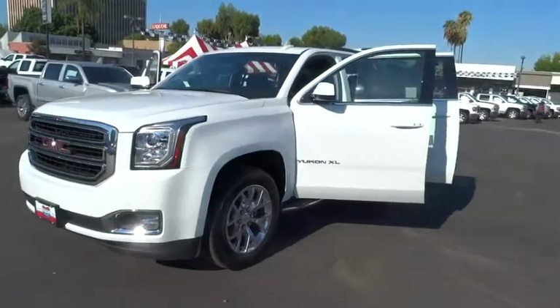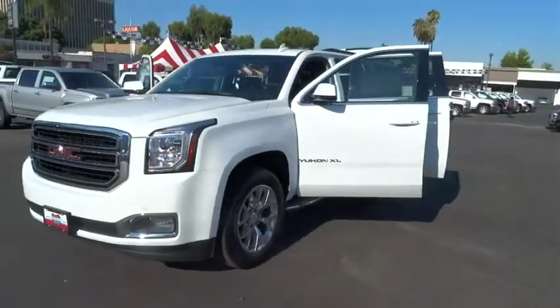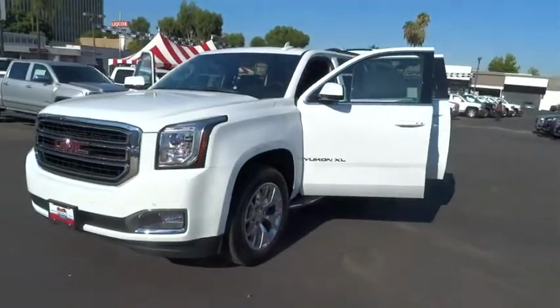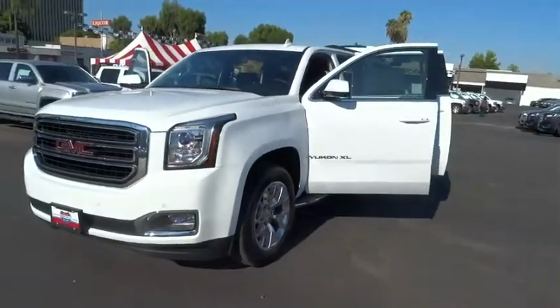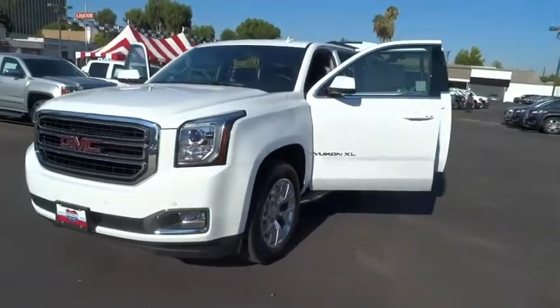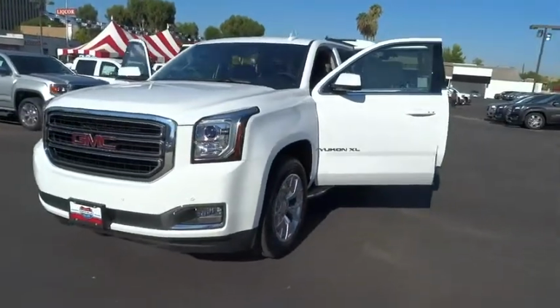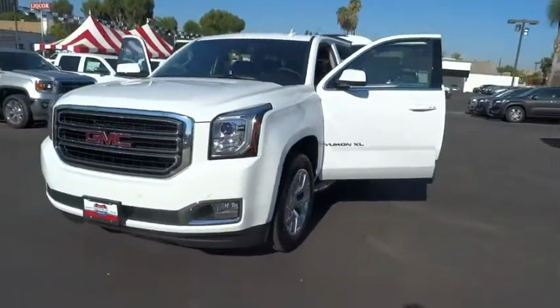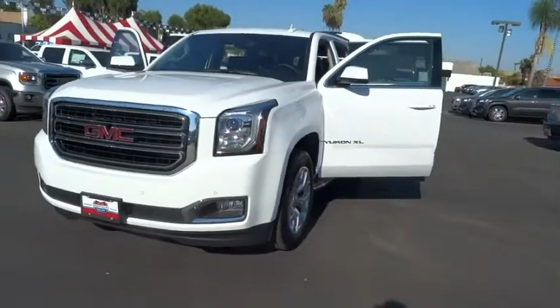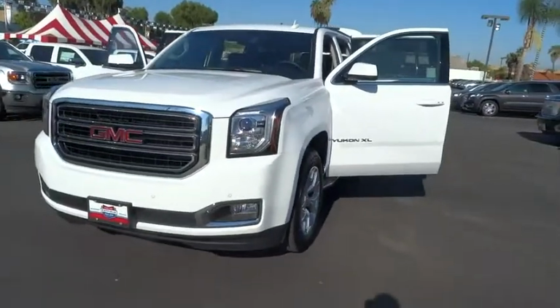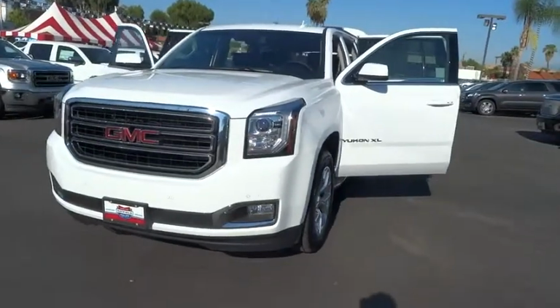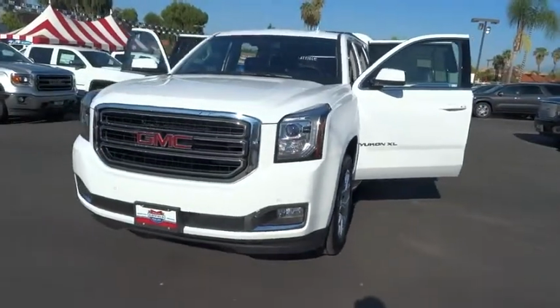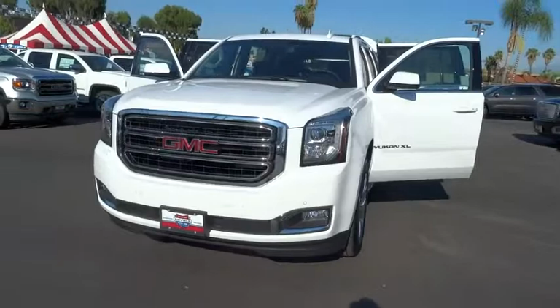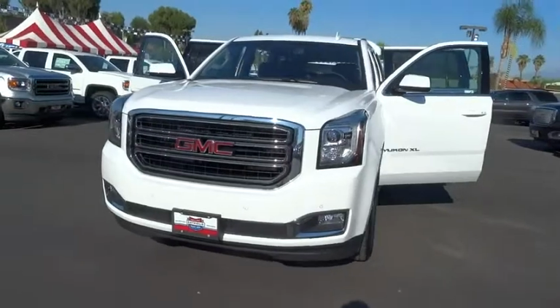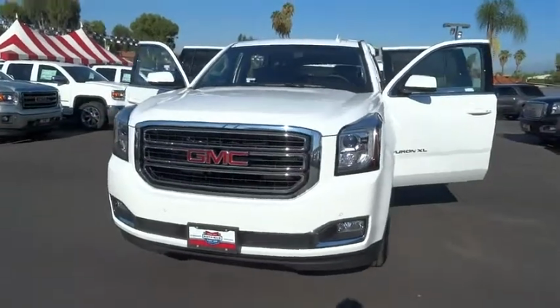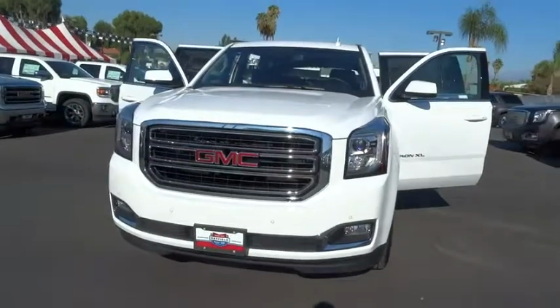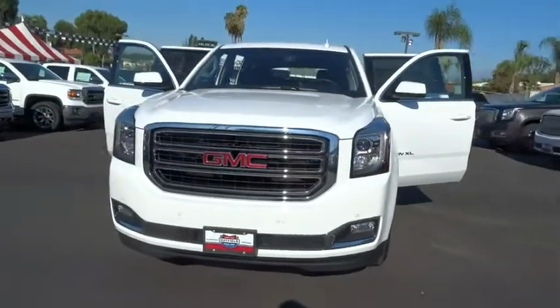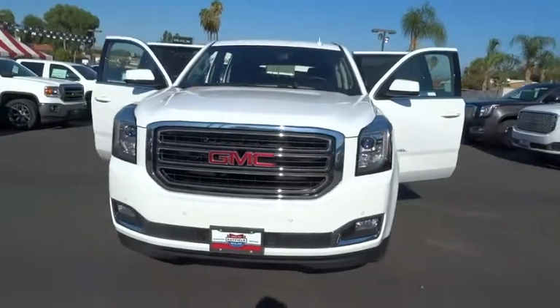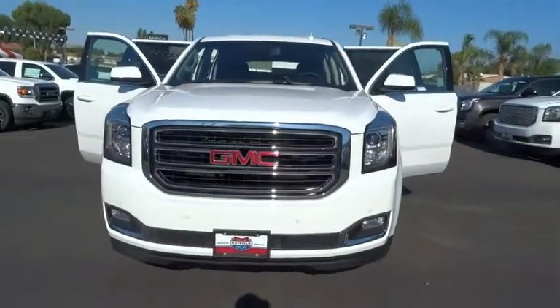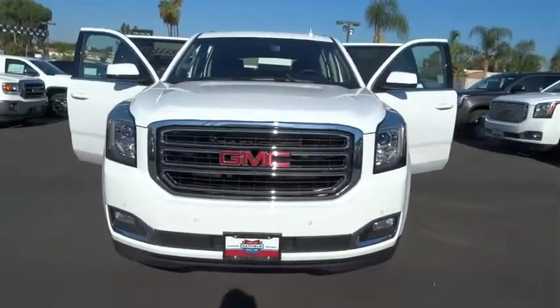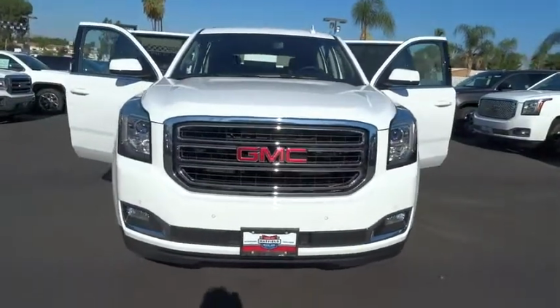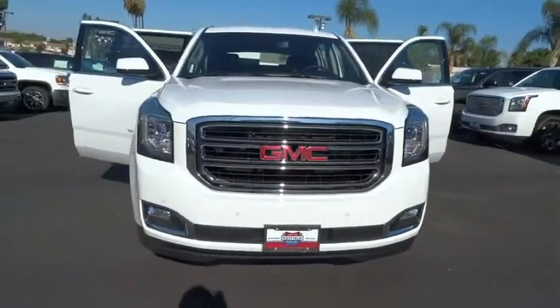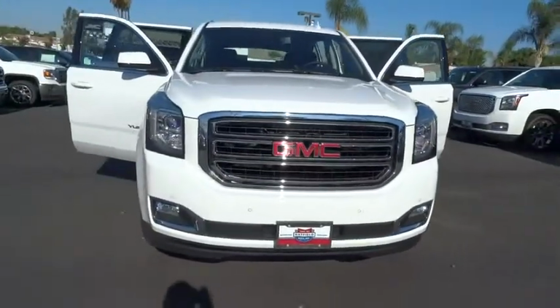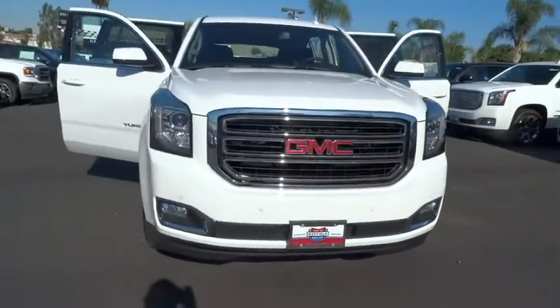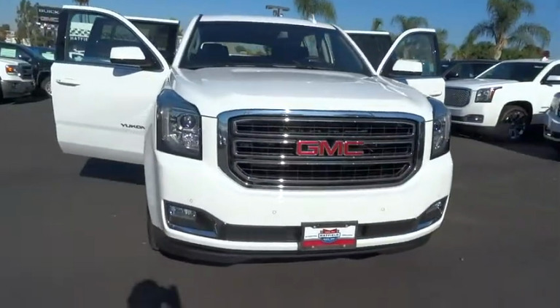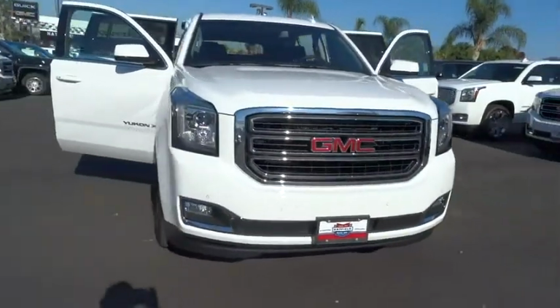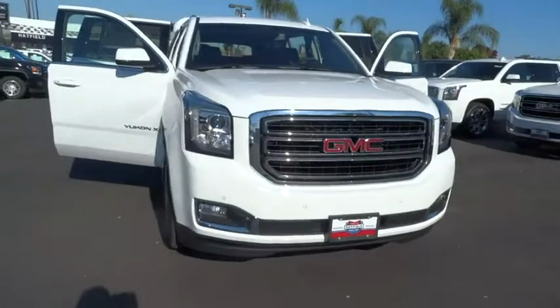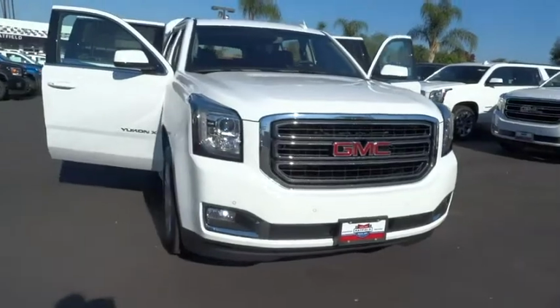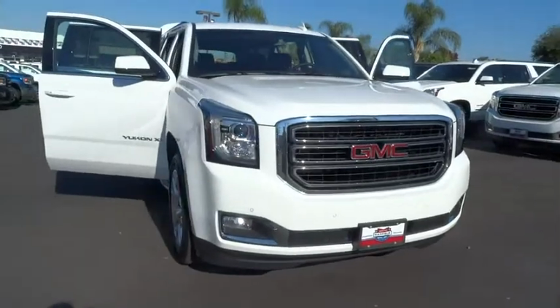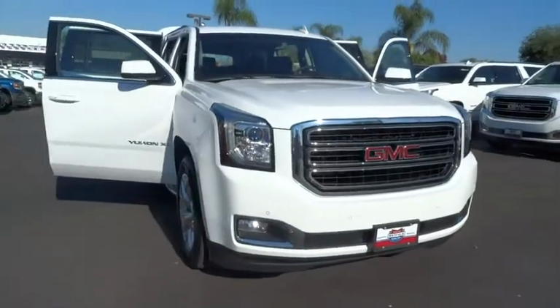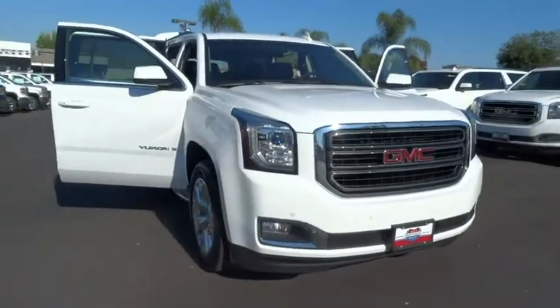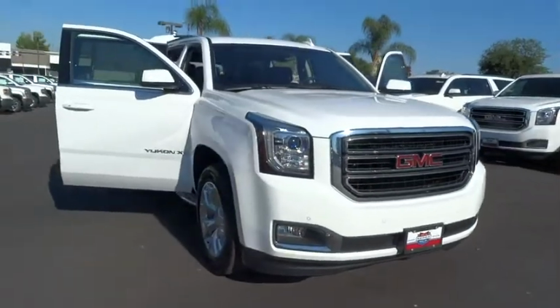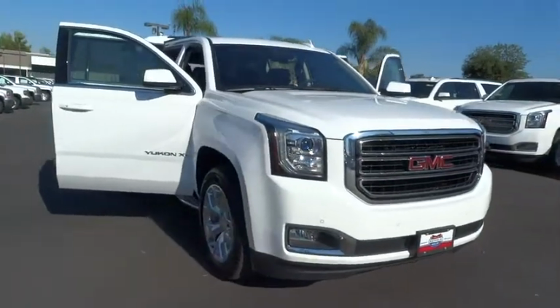2016 Yukon XL. GMC Yukon XL is a great choice for families who need a full-size SUV with maximum seating. The looks don't hurt either. Here are some of this vehicle's great options.